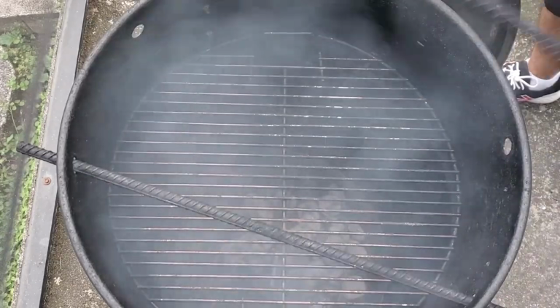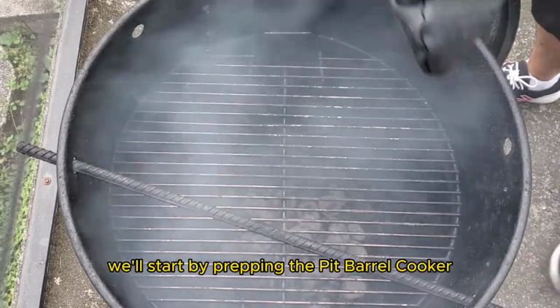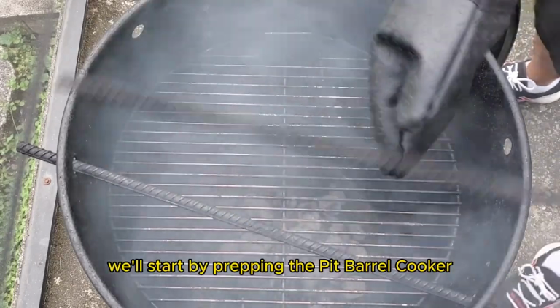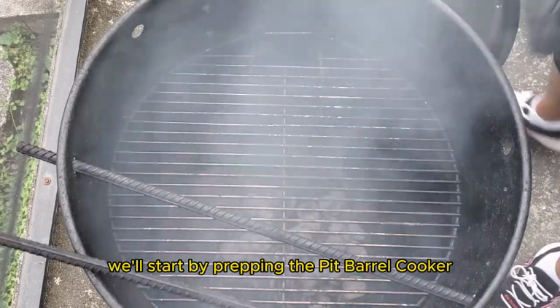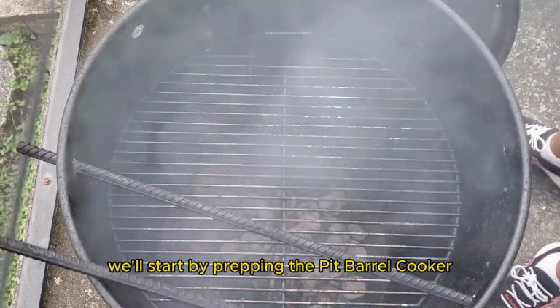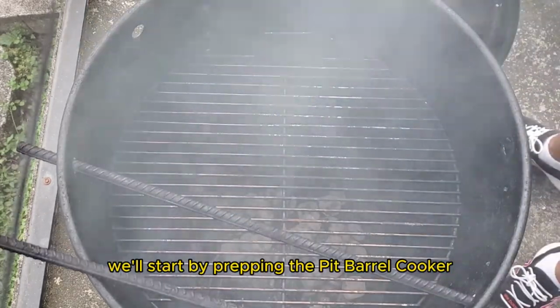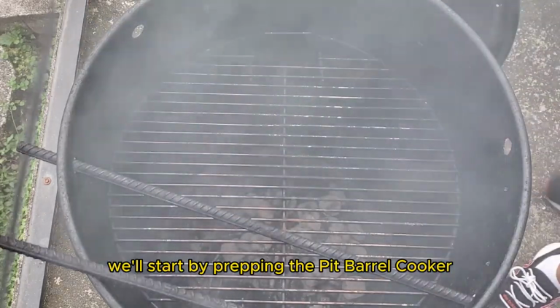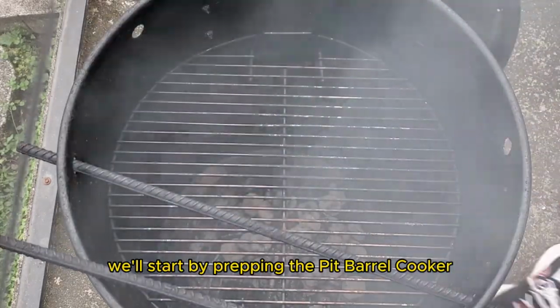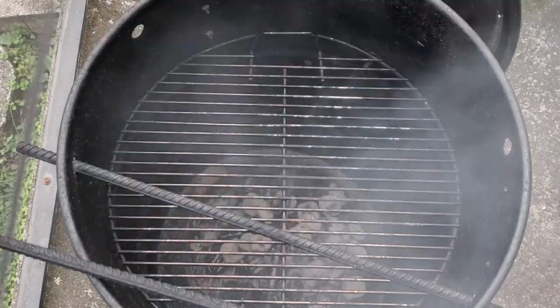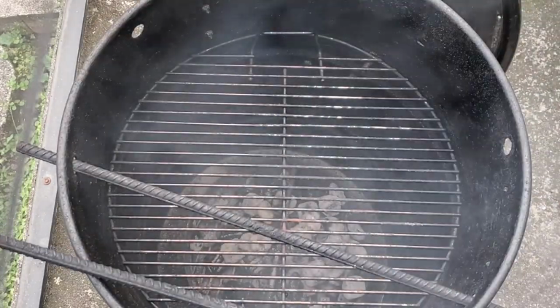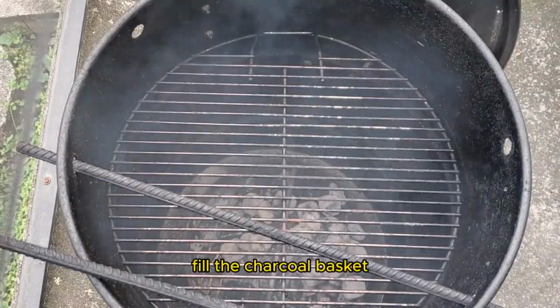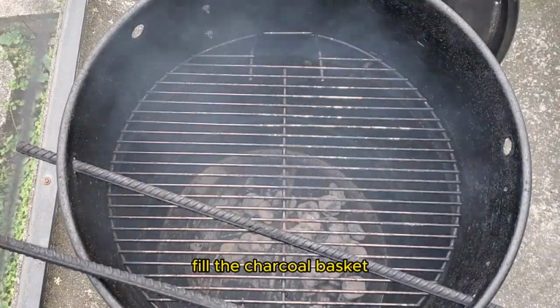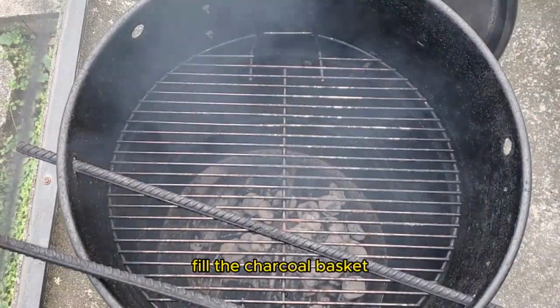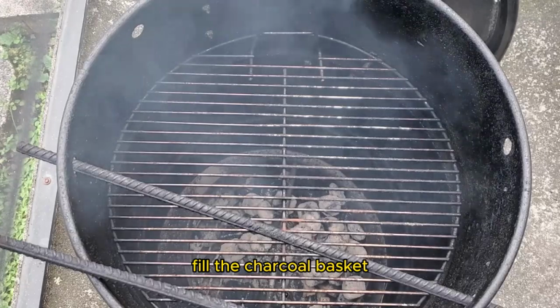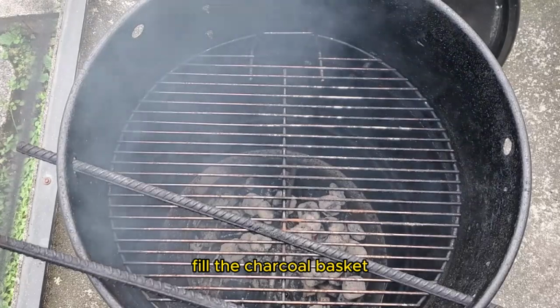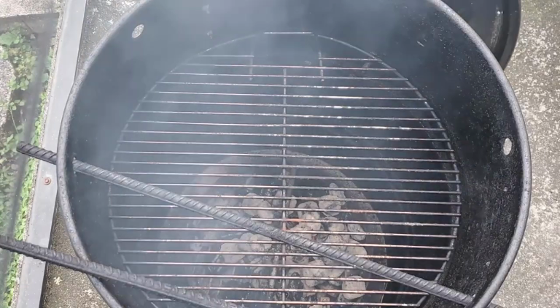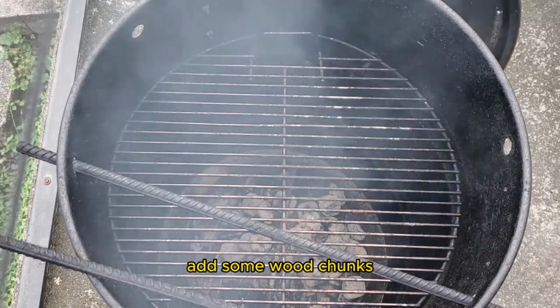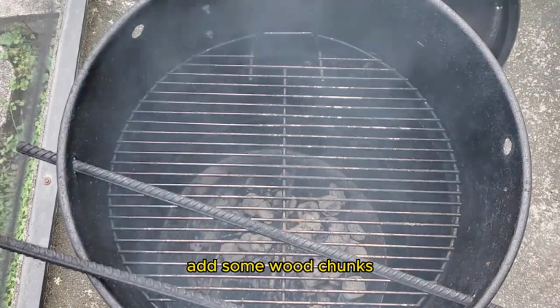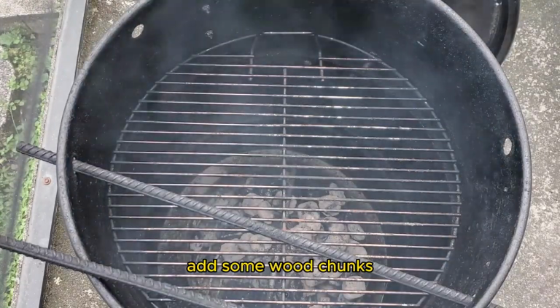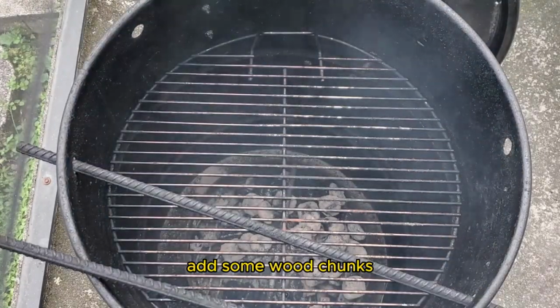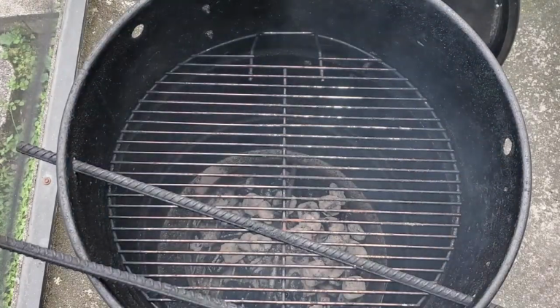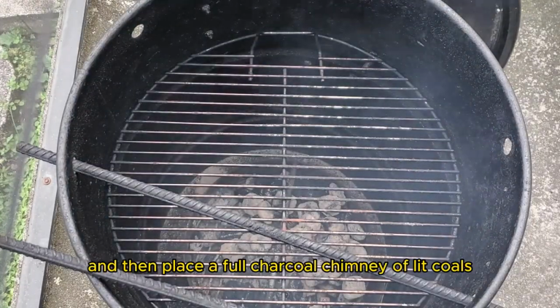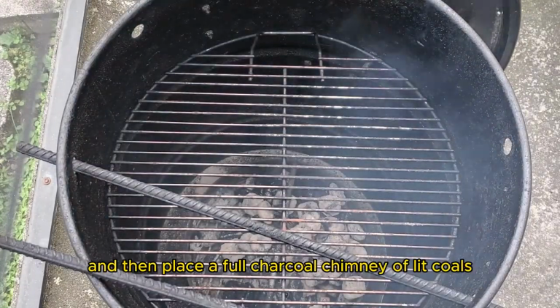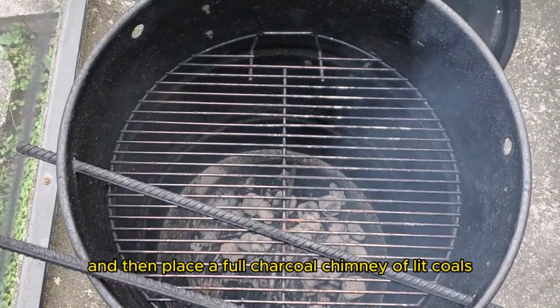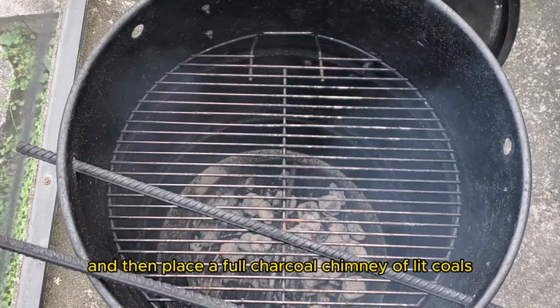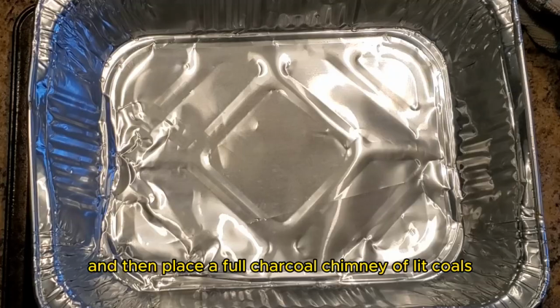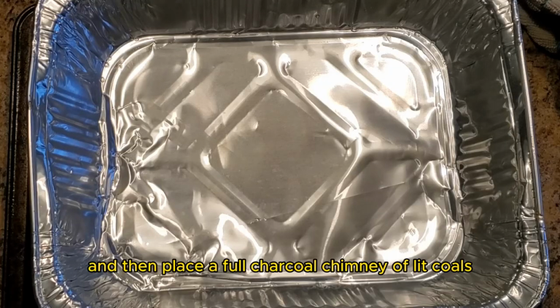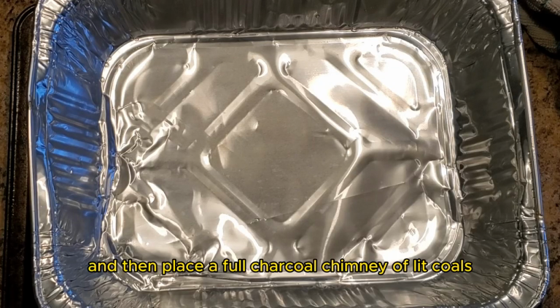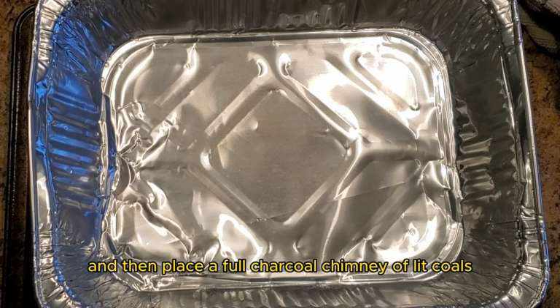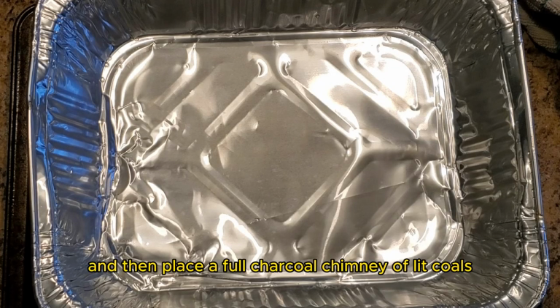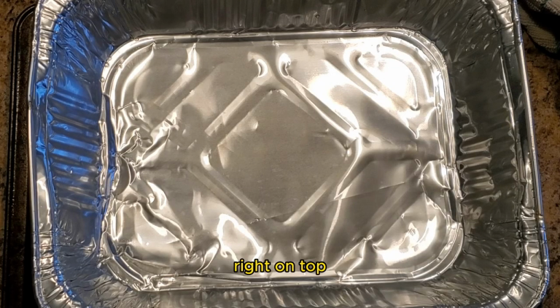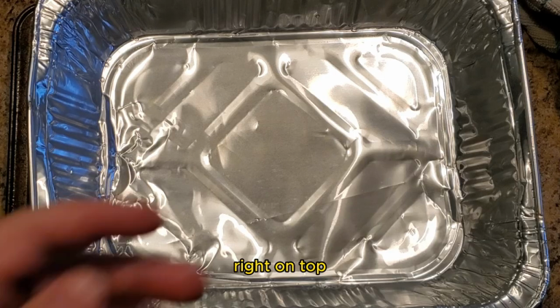We'll start by prepping the Pit Barrel Cooker: fill the charcoal basket, add some wood chunks, and then place a full charcoal chimney of lit coals right on top.